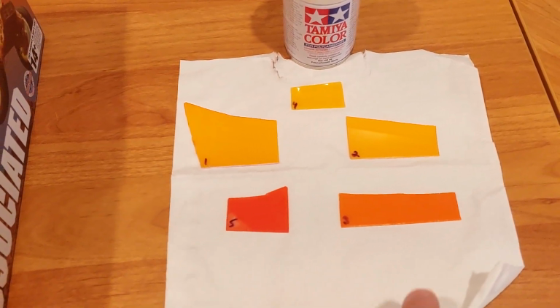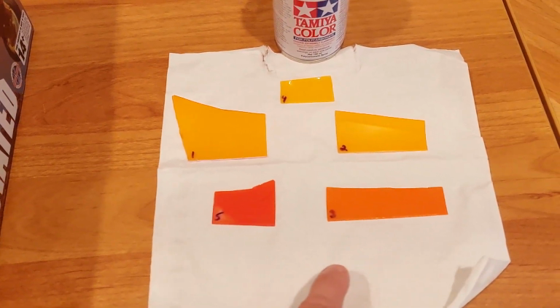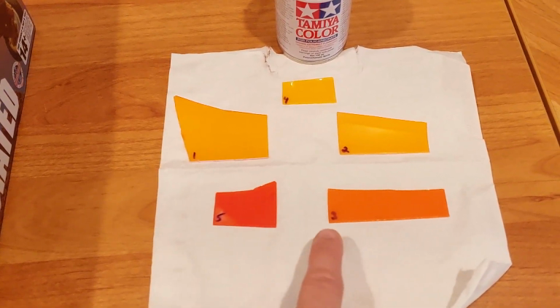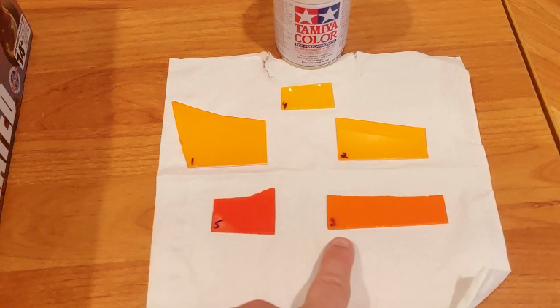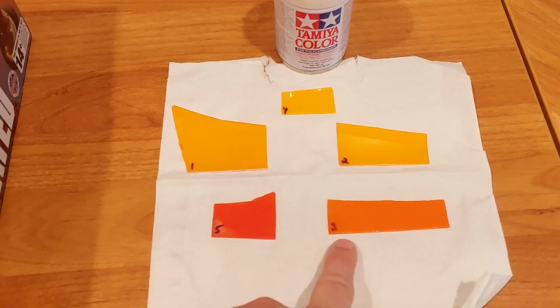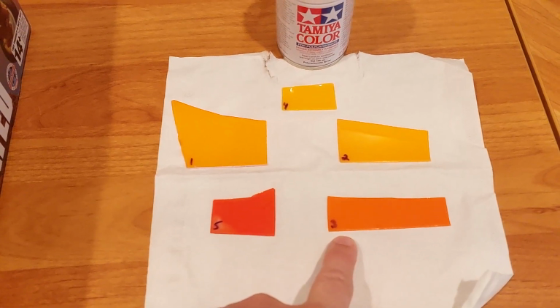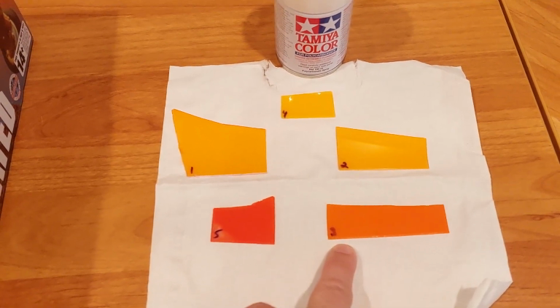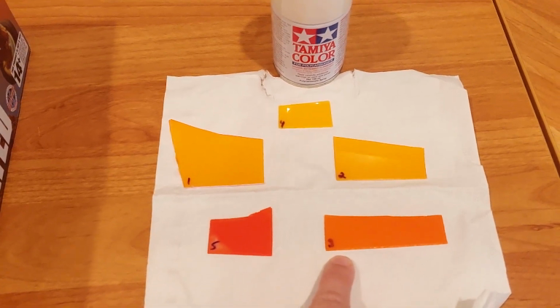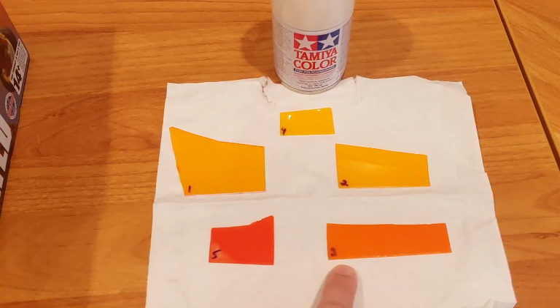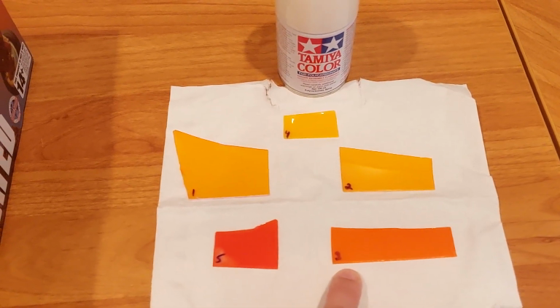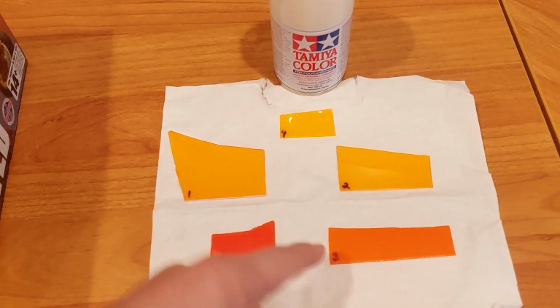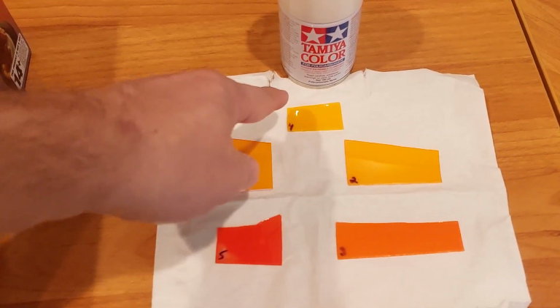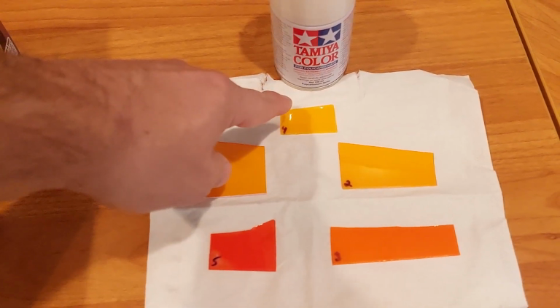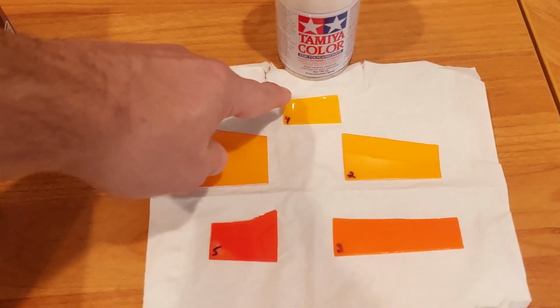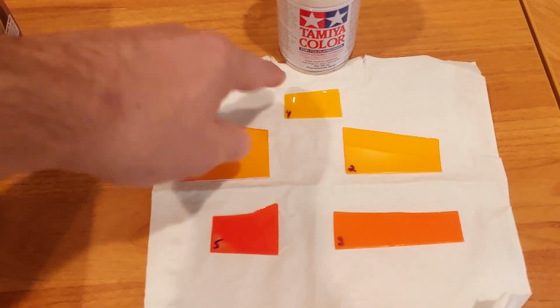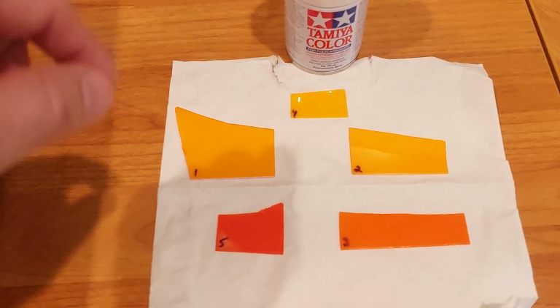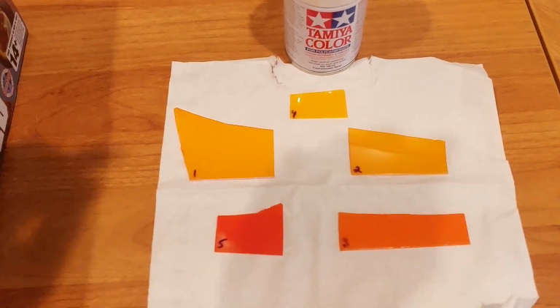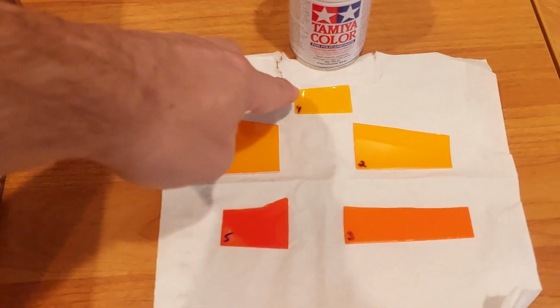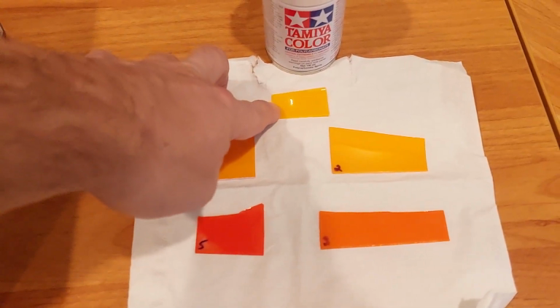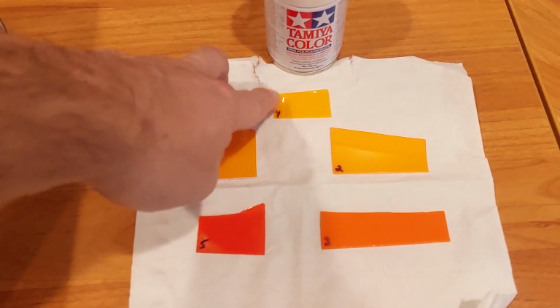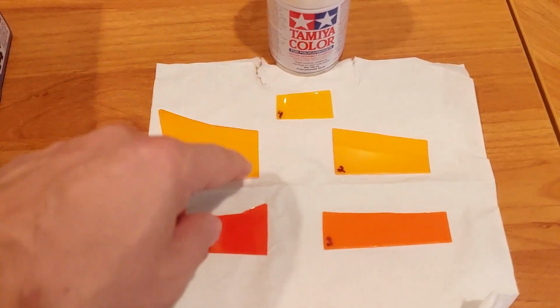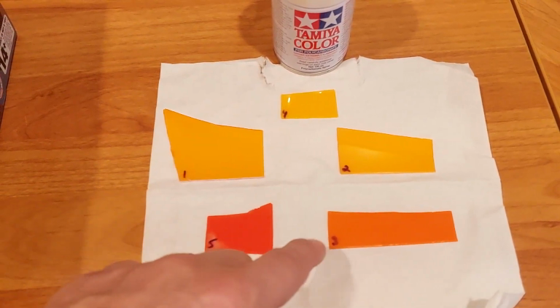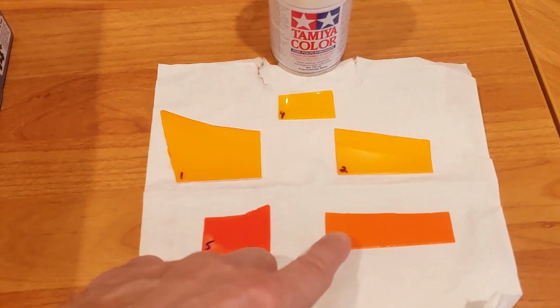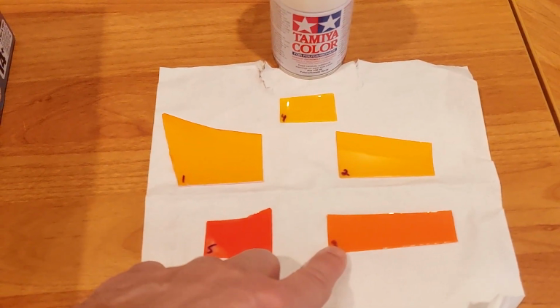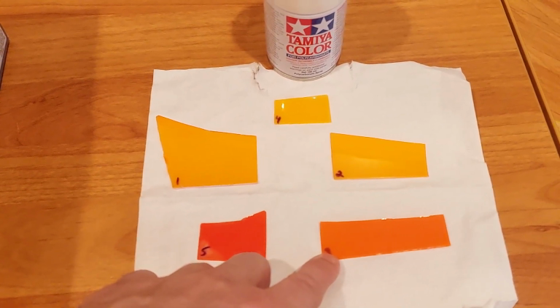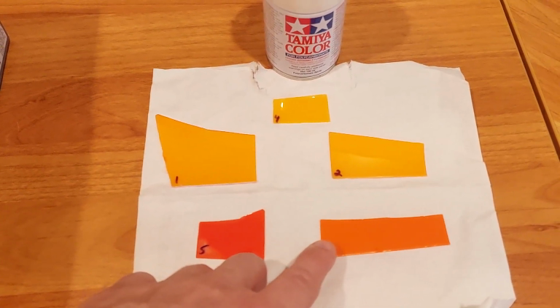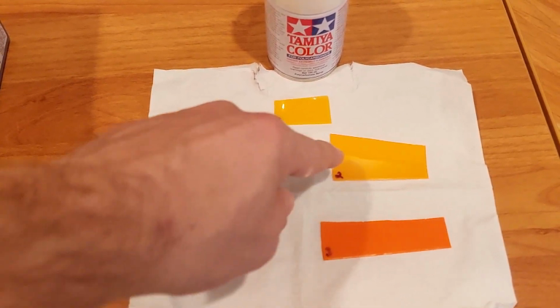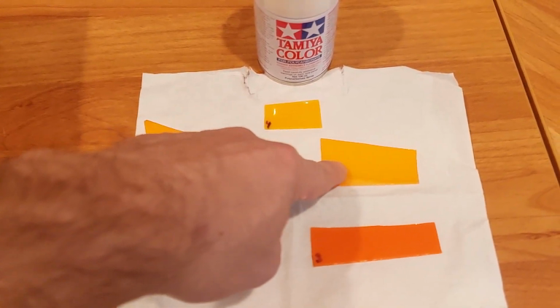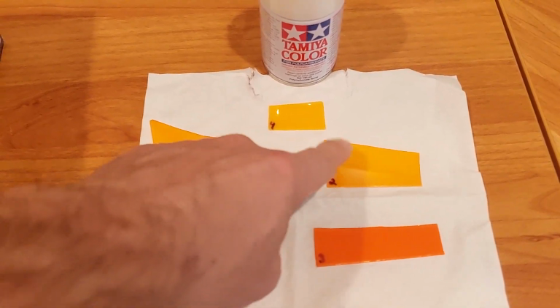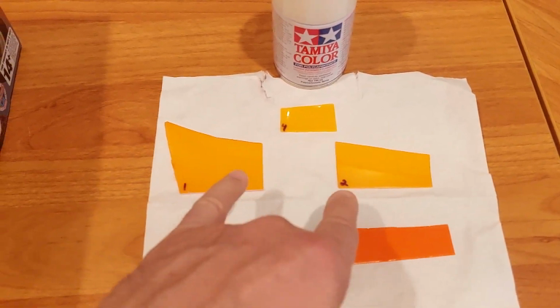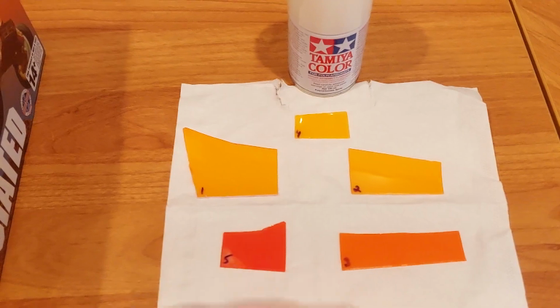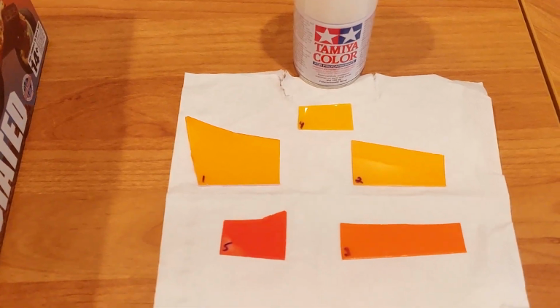What I found is that there's another color called pure orange that nobody talks about. So what I did was the same — I took the camel yellow, four coats, added two coats of pure orange, and I got this.